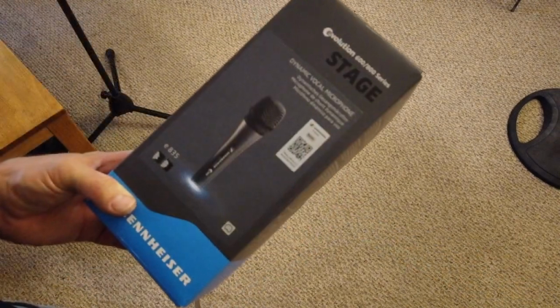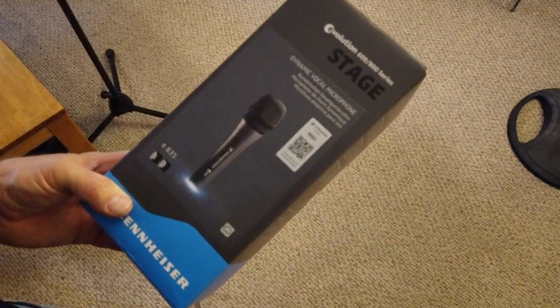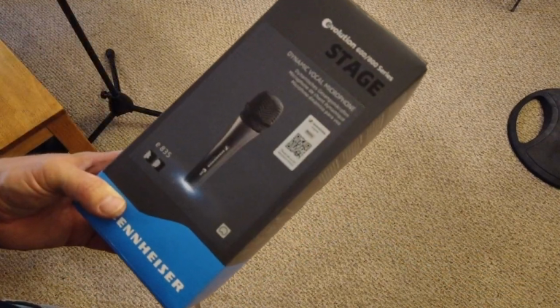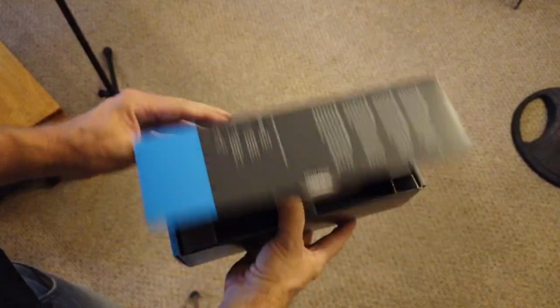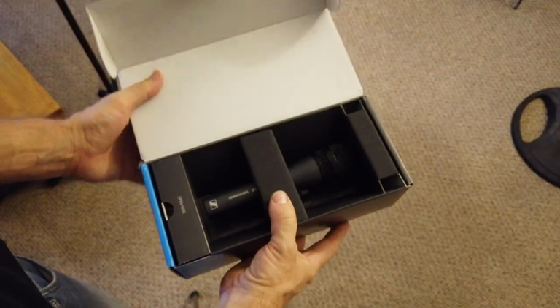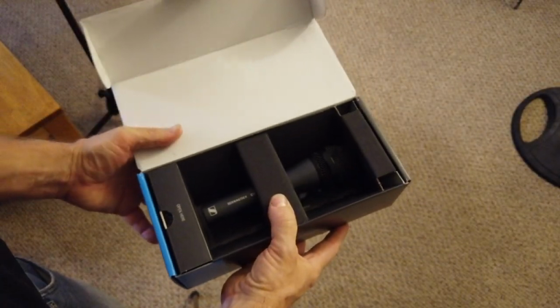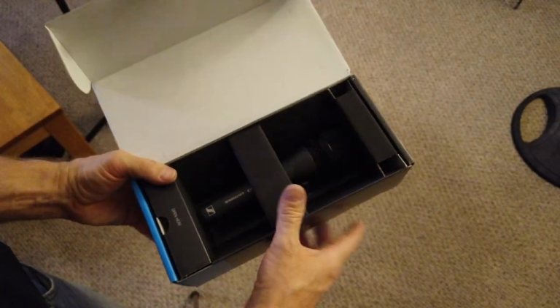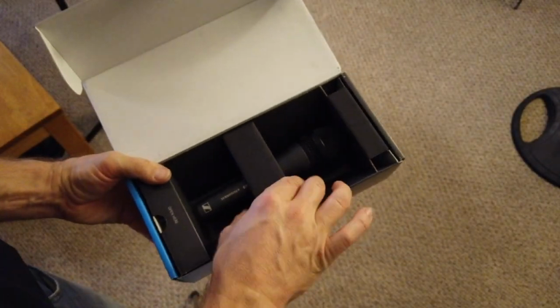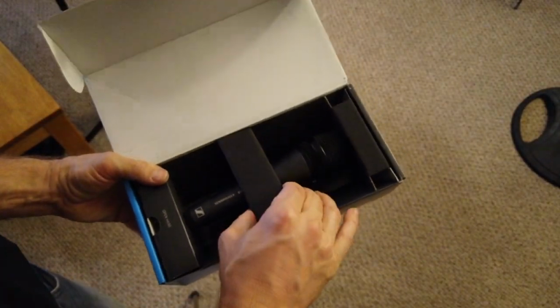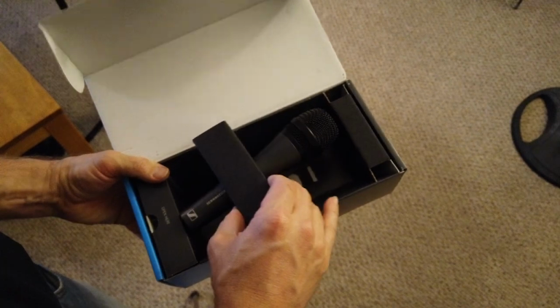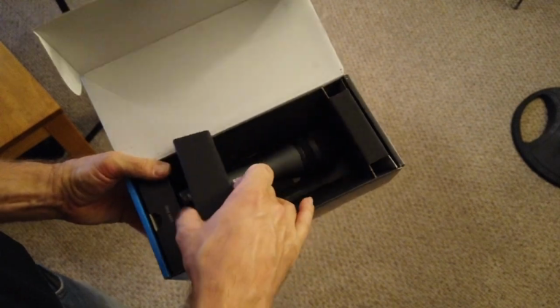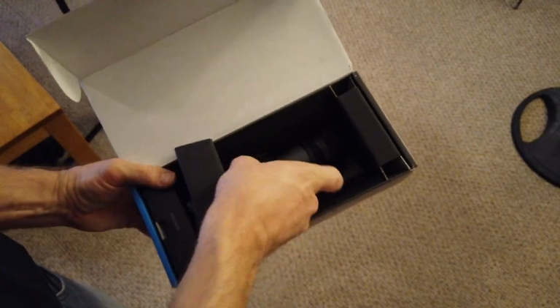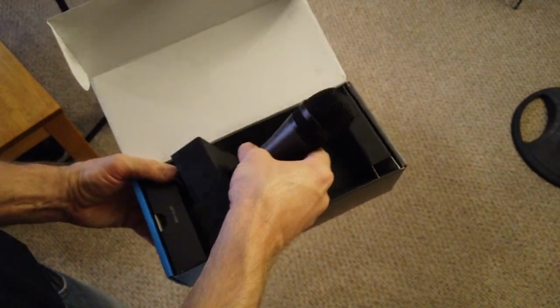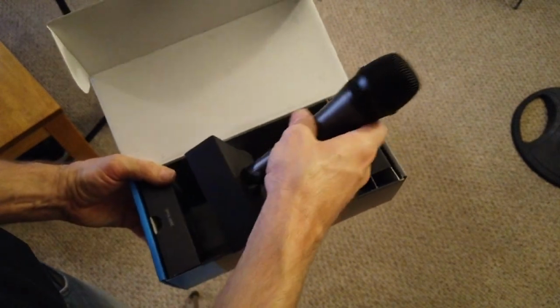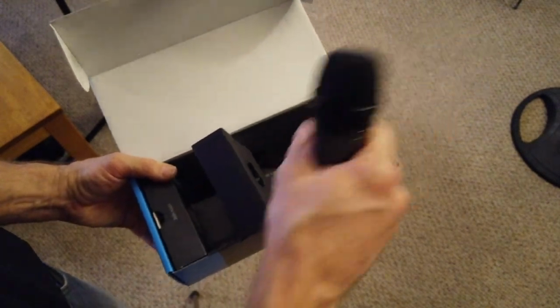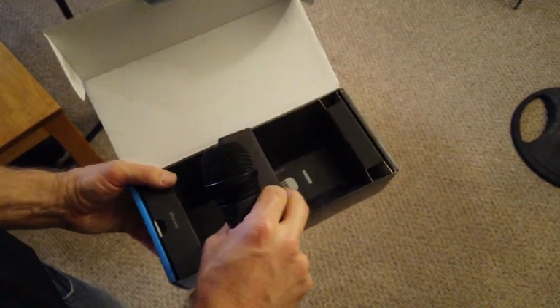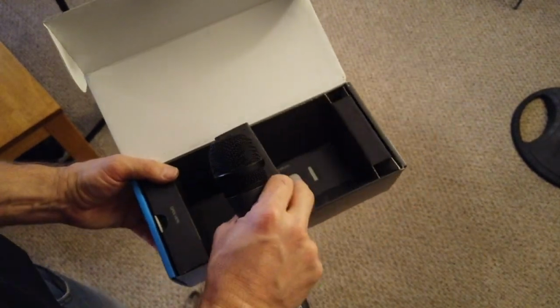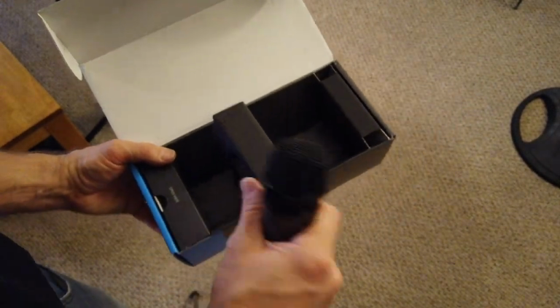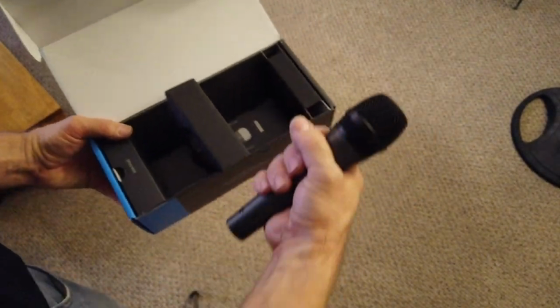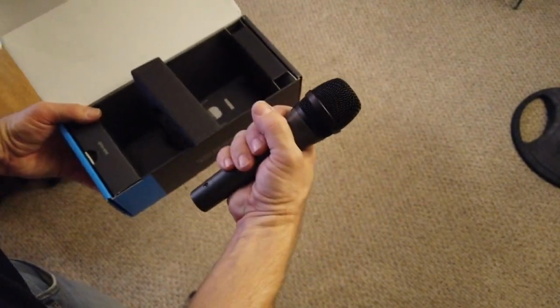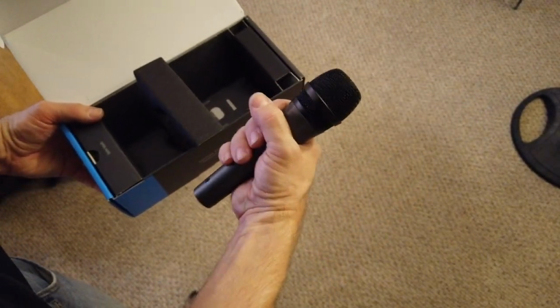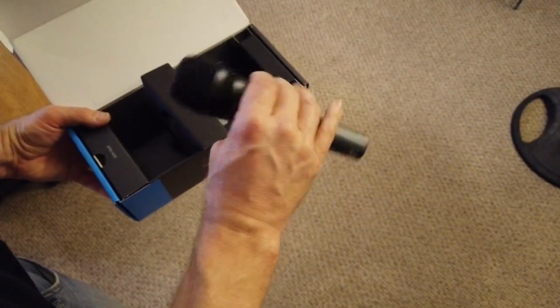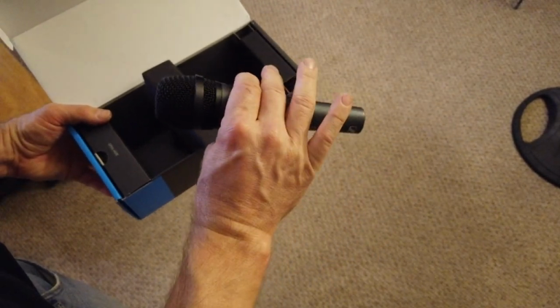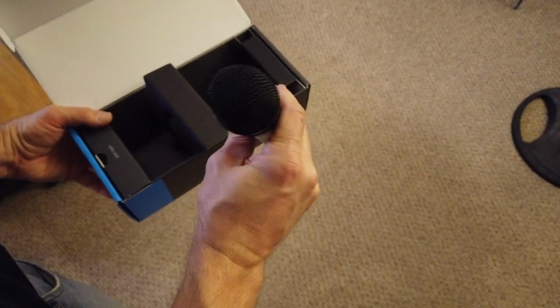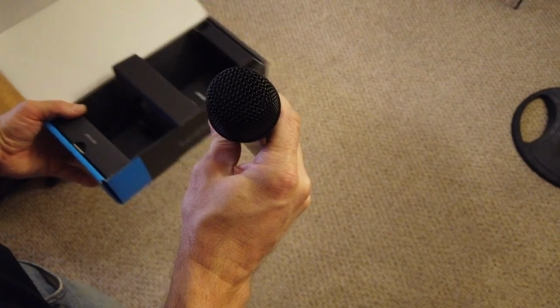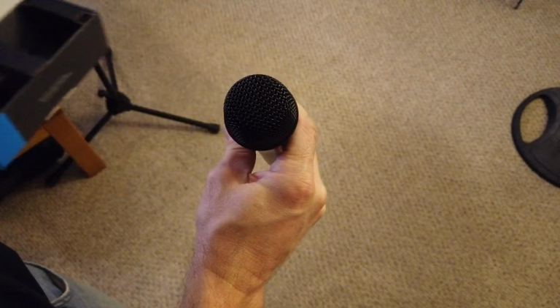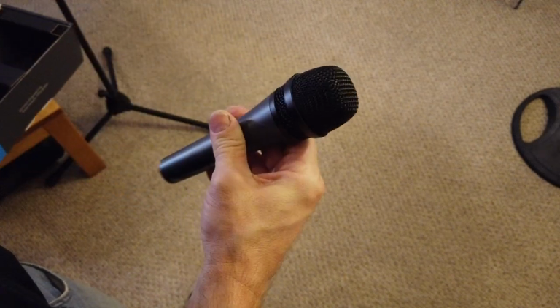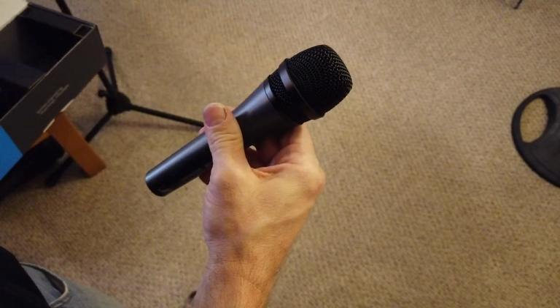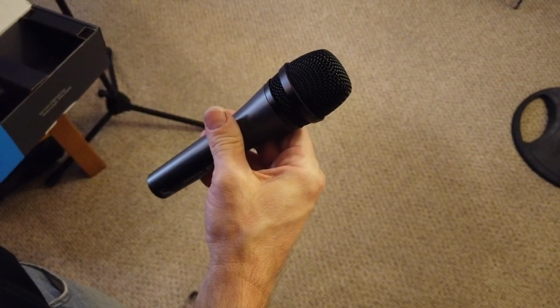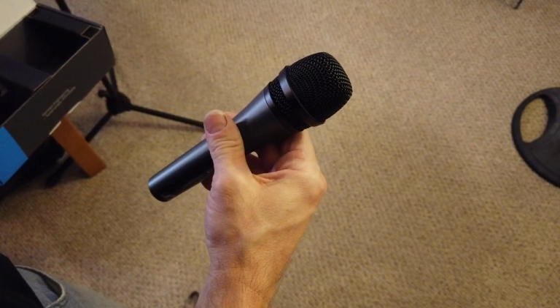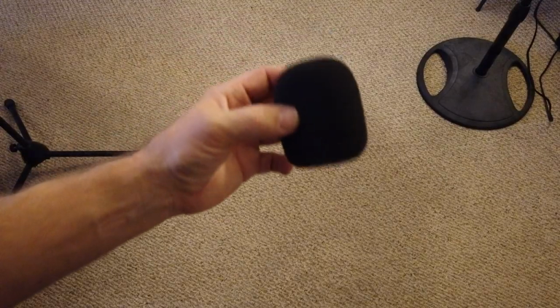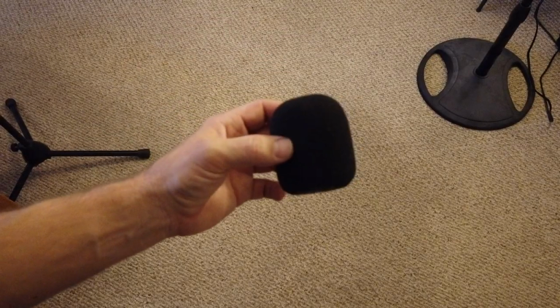Sennheiser E835 microphones — that's what I'm talking into right now. Not the most expensive microphone, but with the right EQ and the right know-how, they sound very, very good.